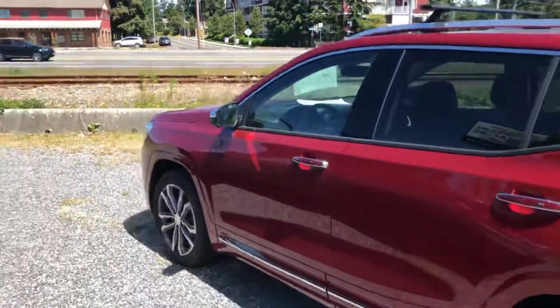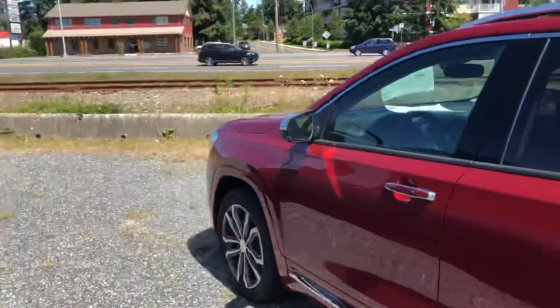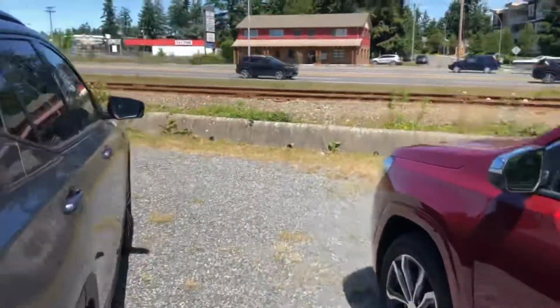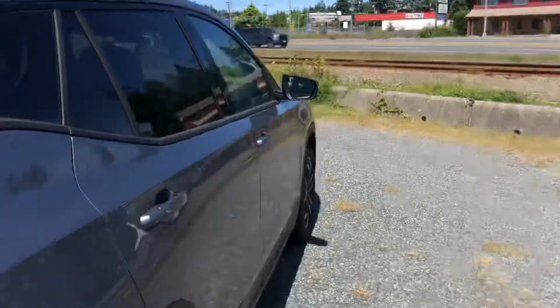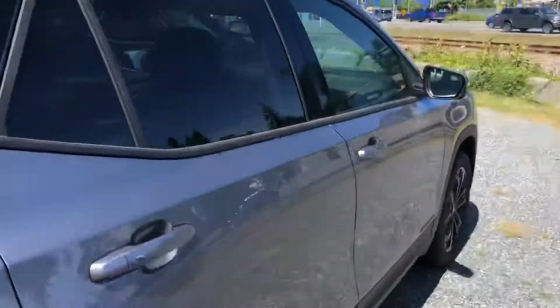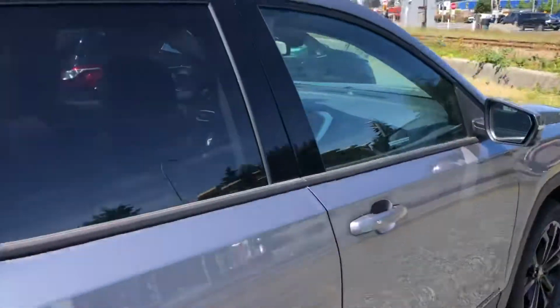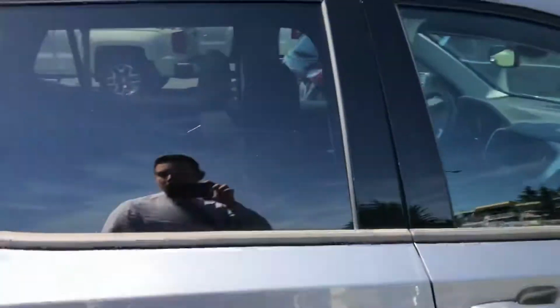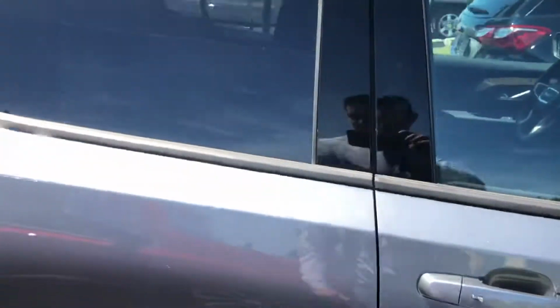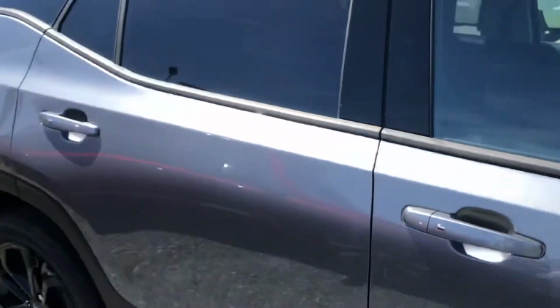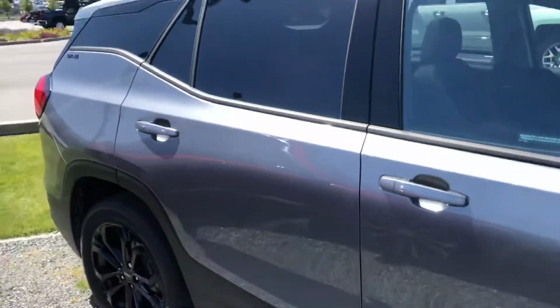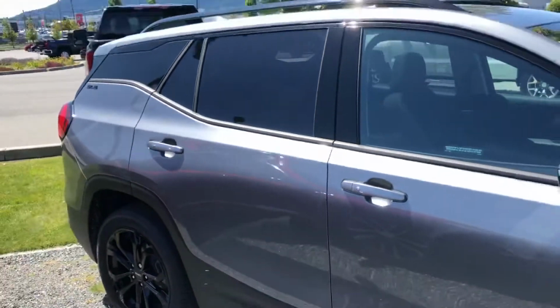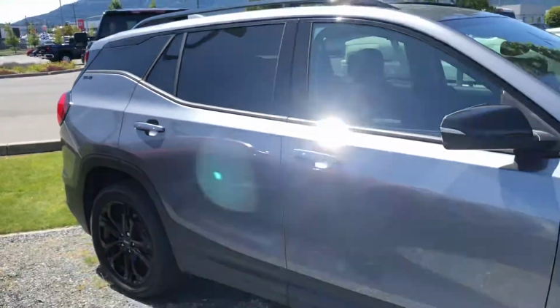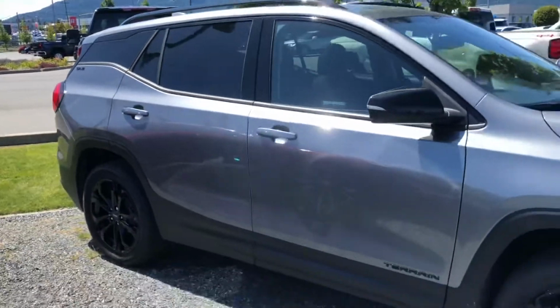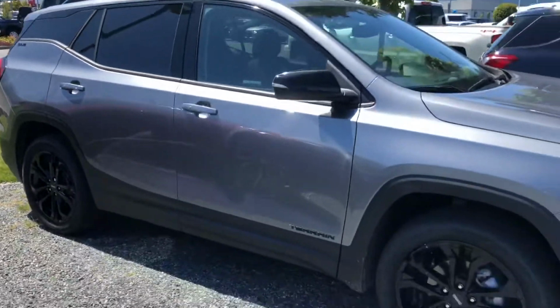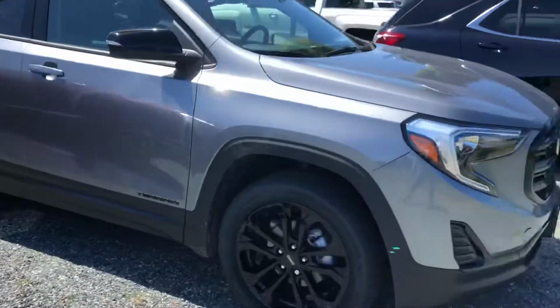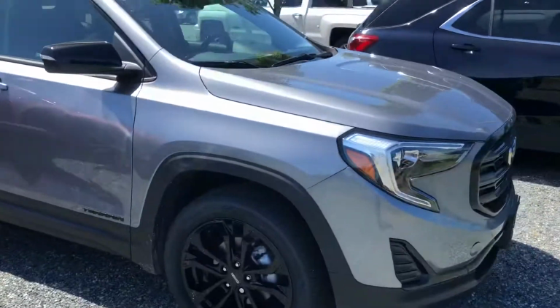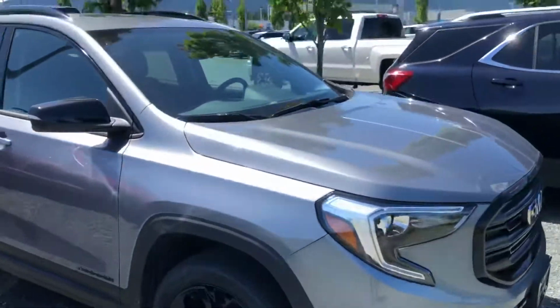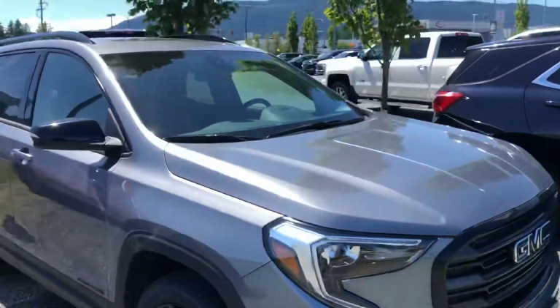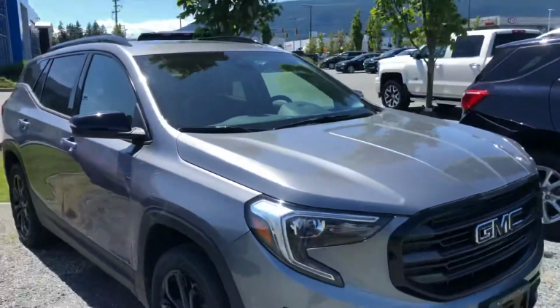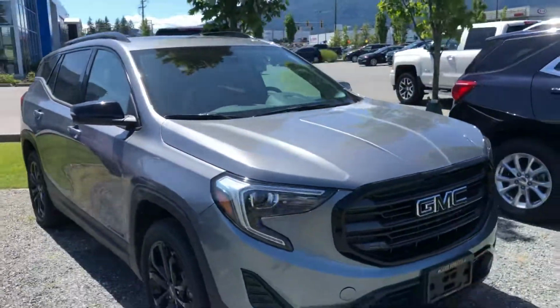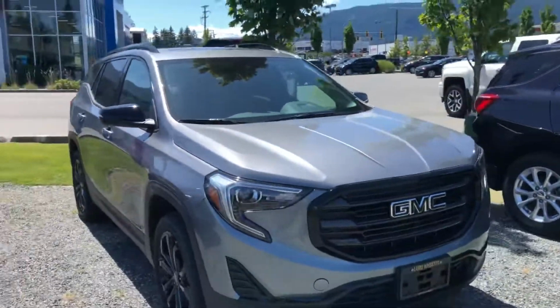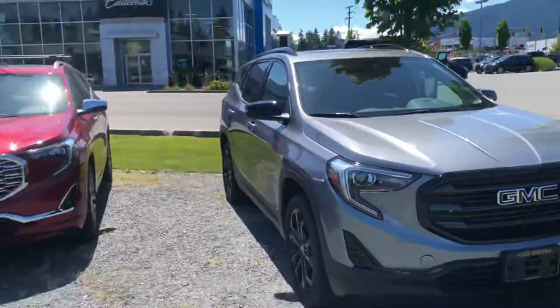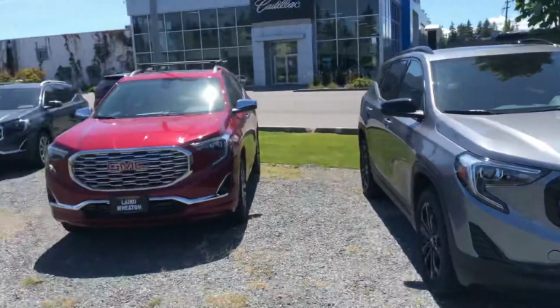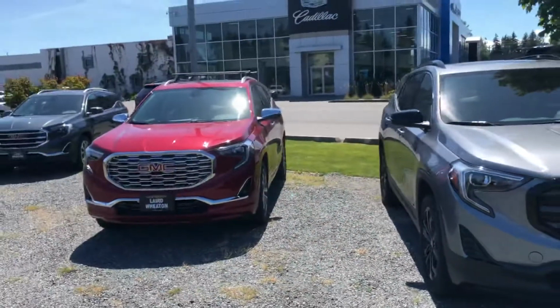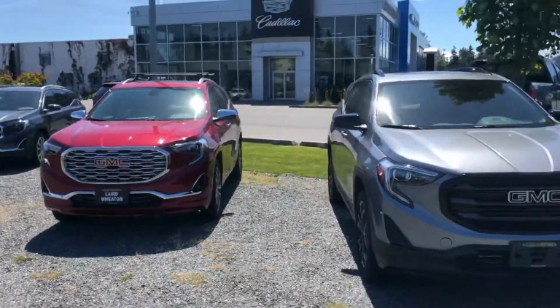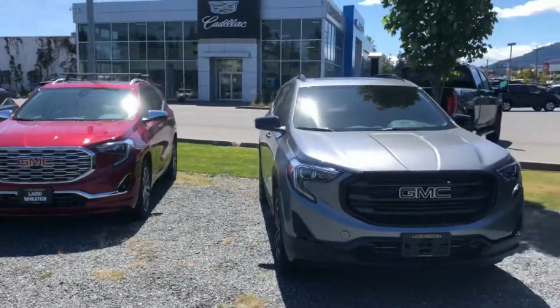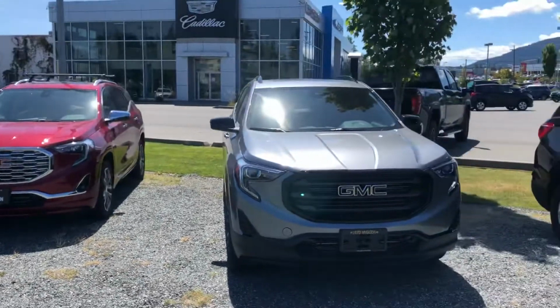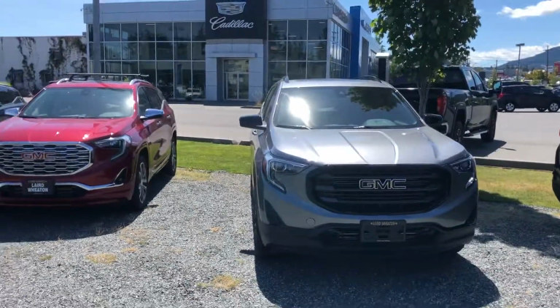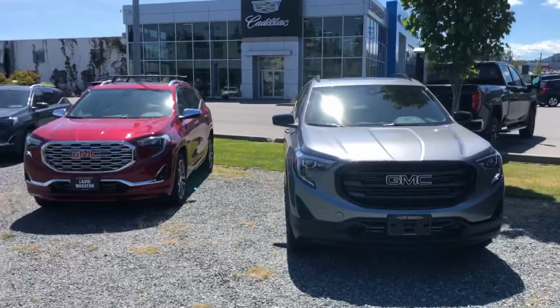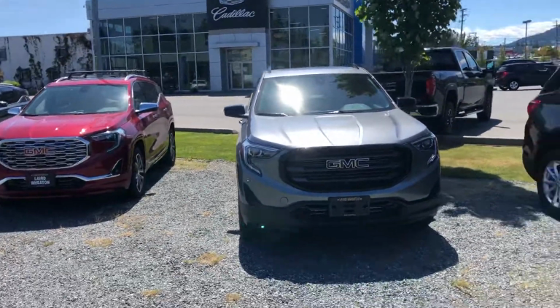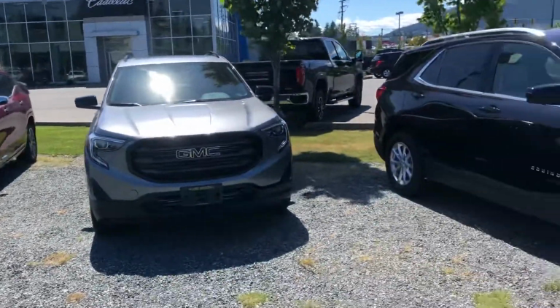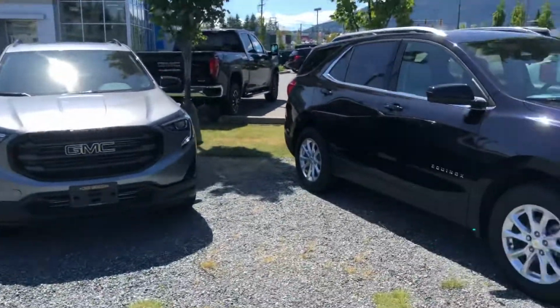If you want to go with something a little bit less flashy, they've got this nice stealth gray model with the black wheels — very cool as well. They're both powered by two-liter turbocharged four-cylinder engines with a nine-speed transmission. Very peppy.